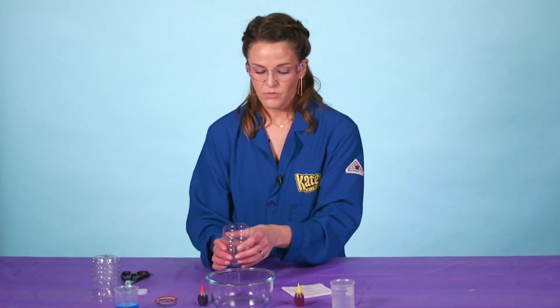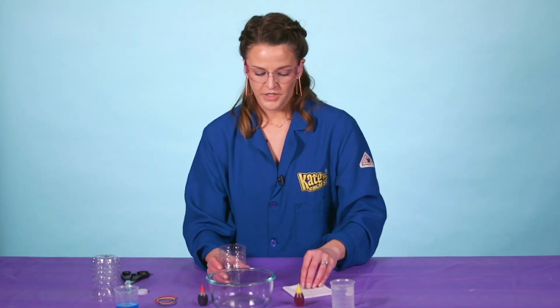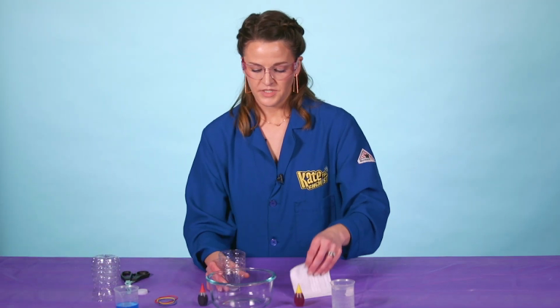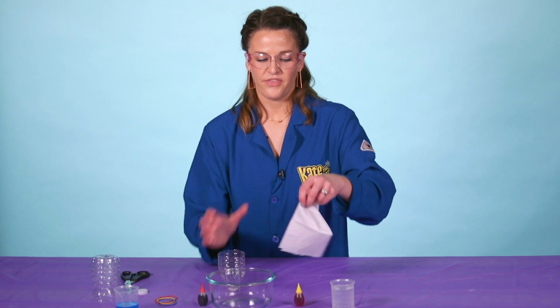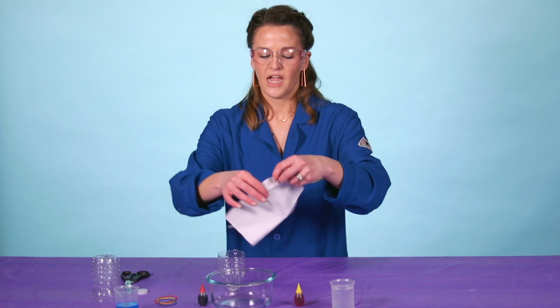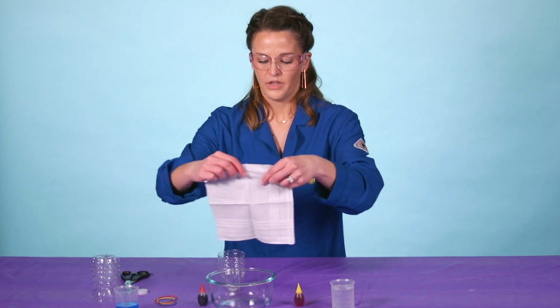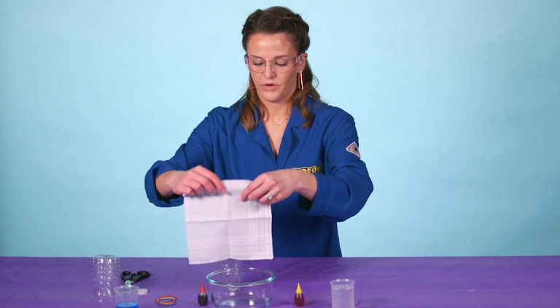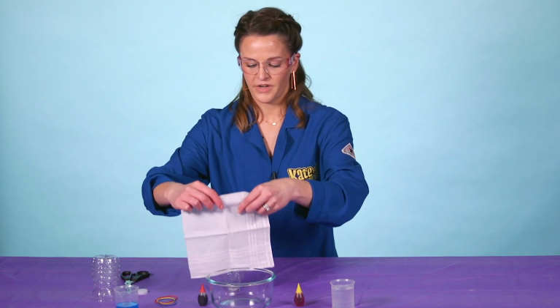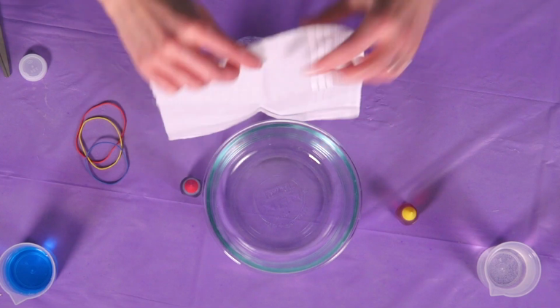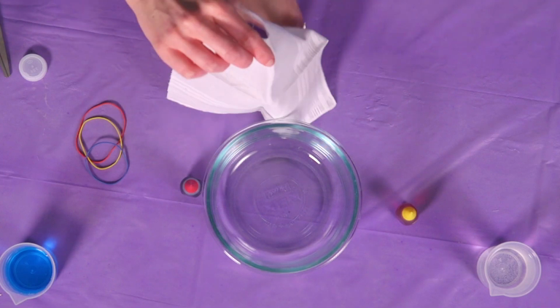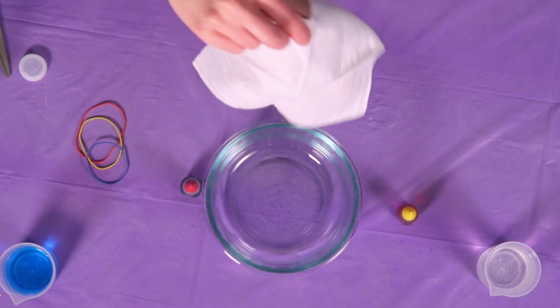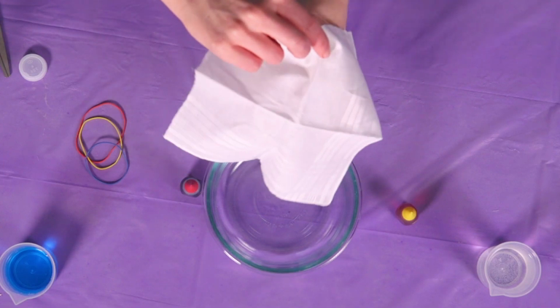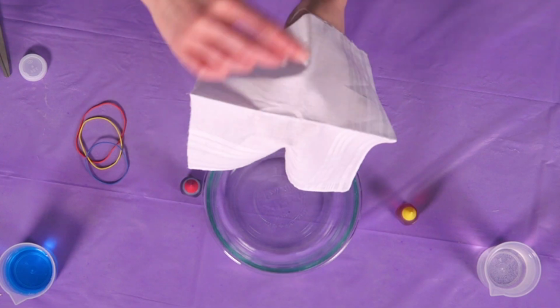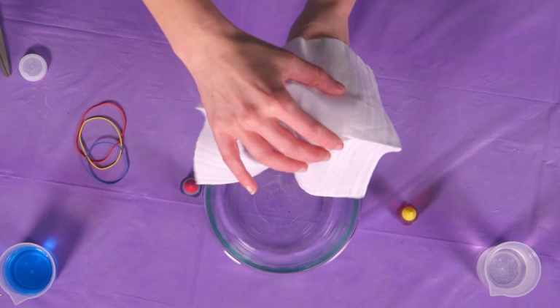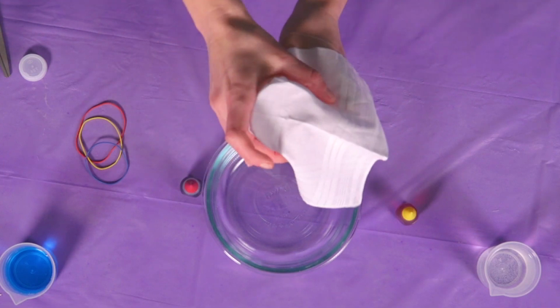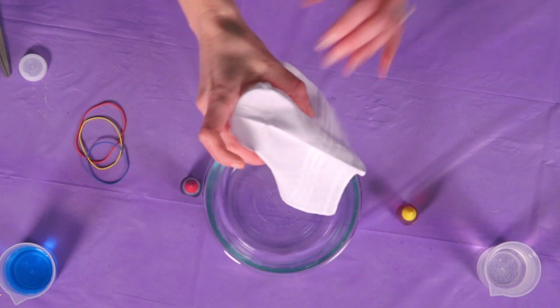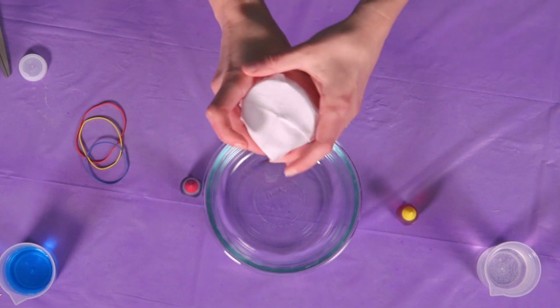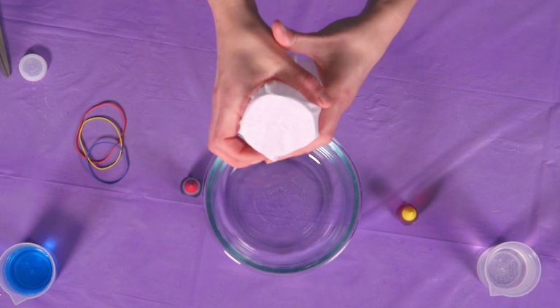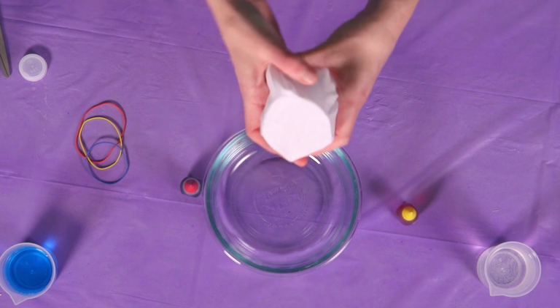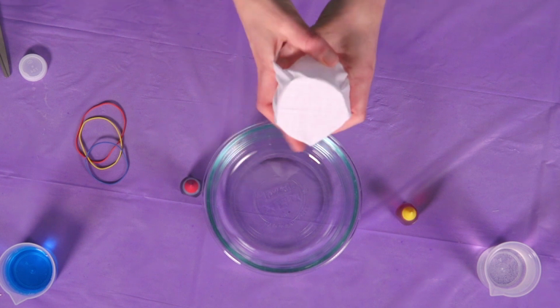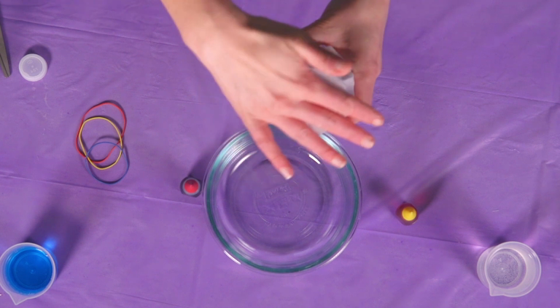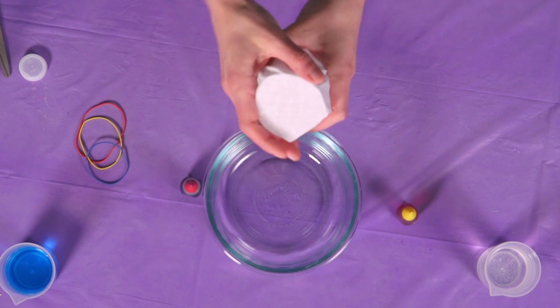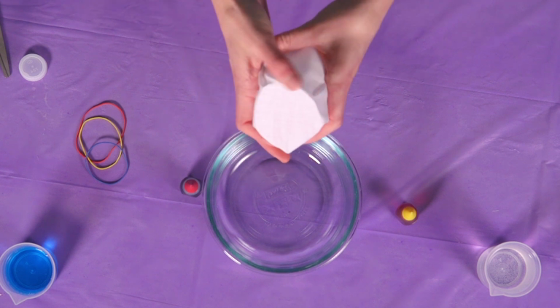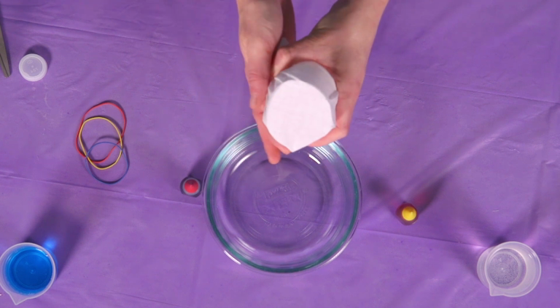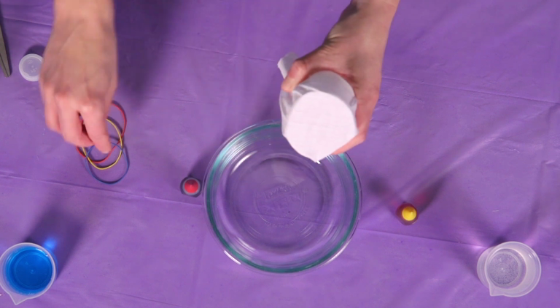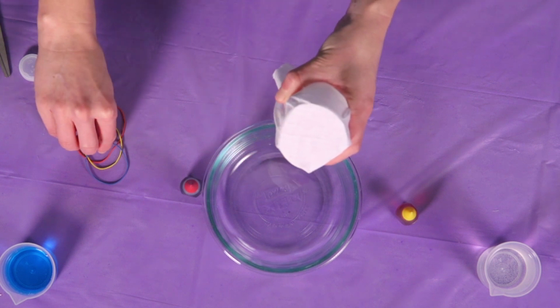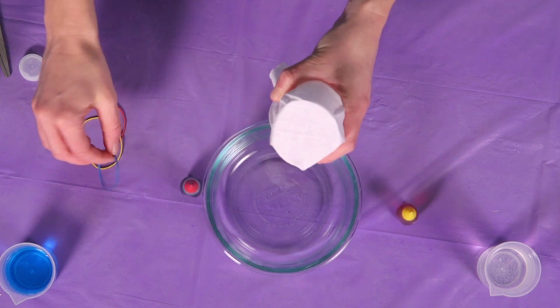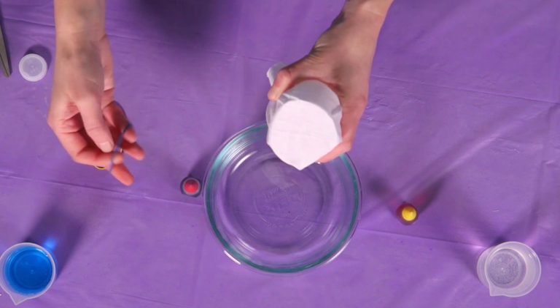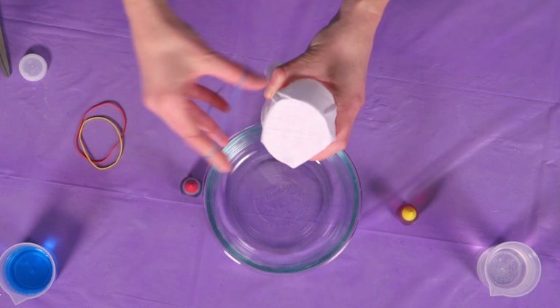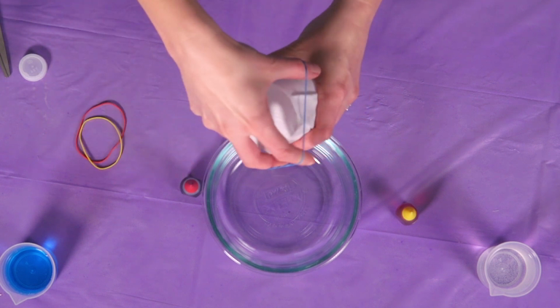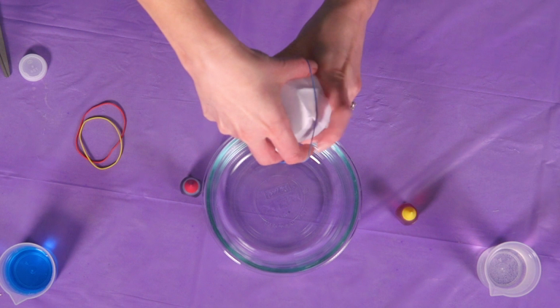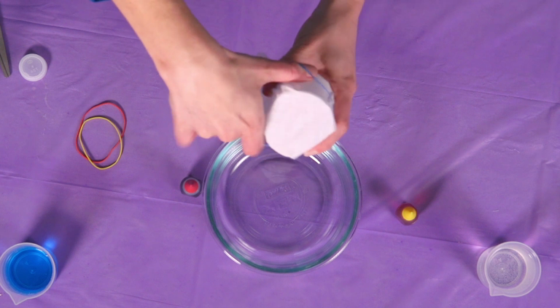Then what we're going to do is take the thin towel and very carefully place it over the top of the water bottle, just like this. Make sure it's a nice tight seal. Then grab any of the rubber bands and put it right around here.